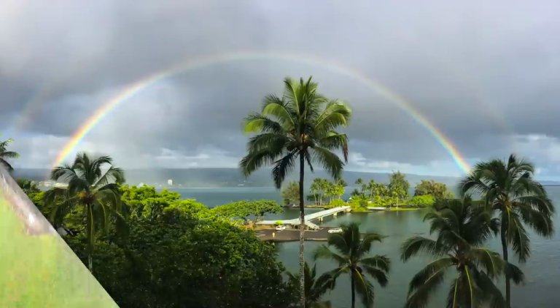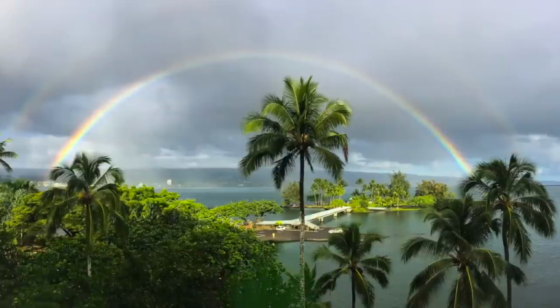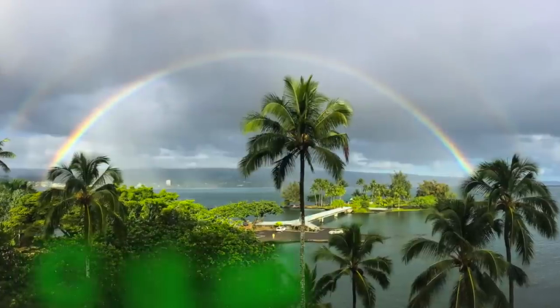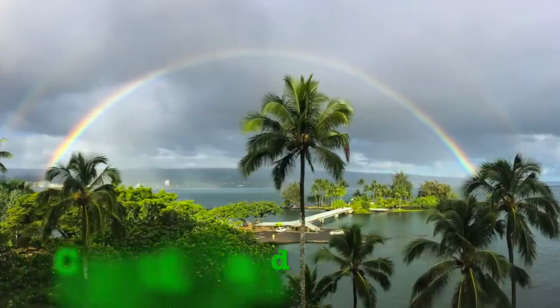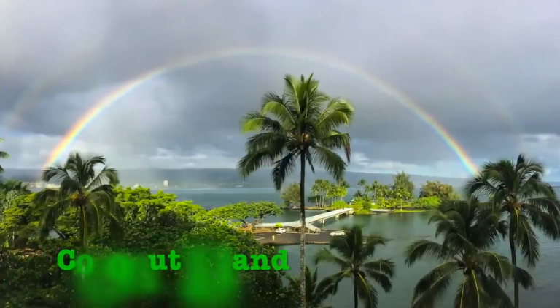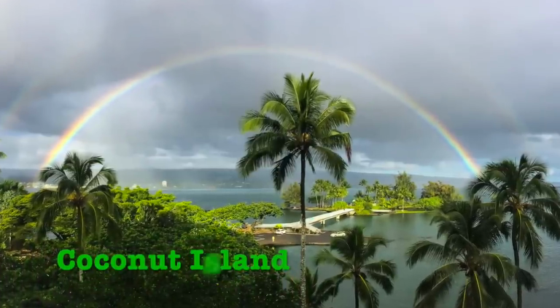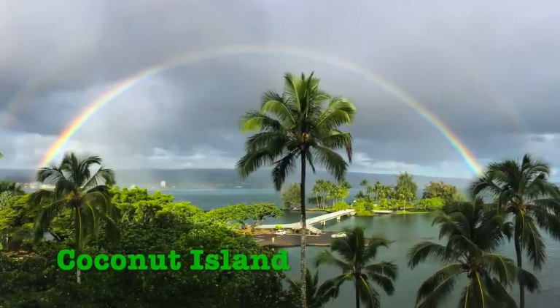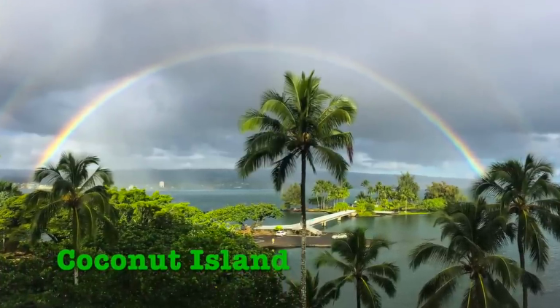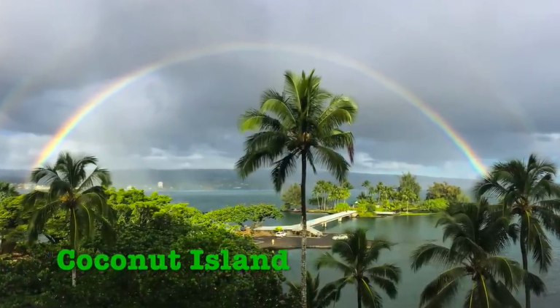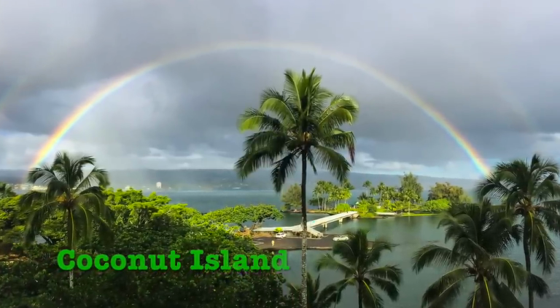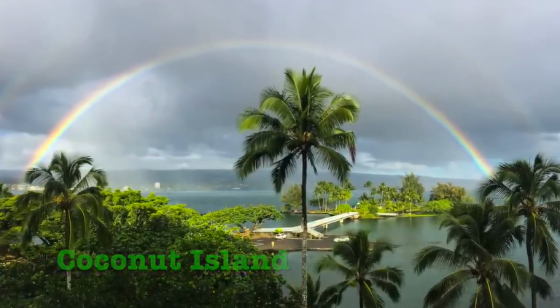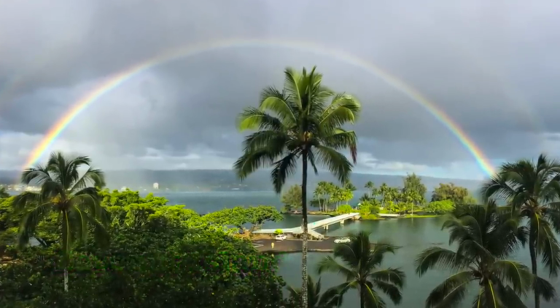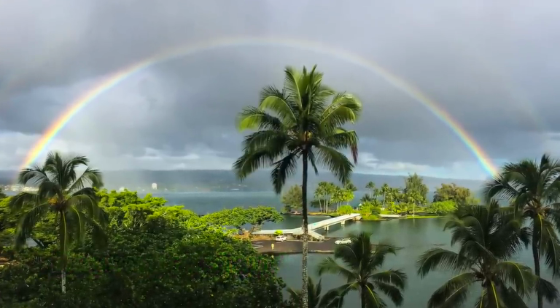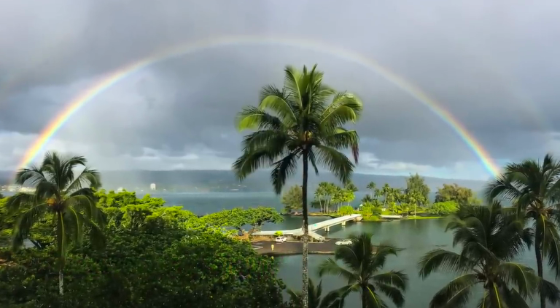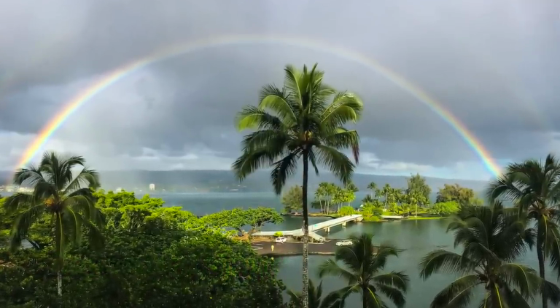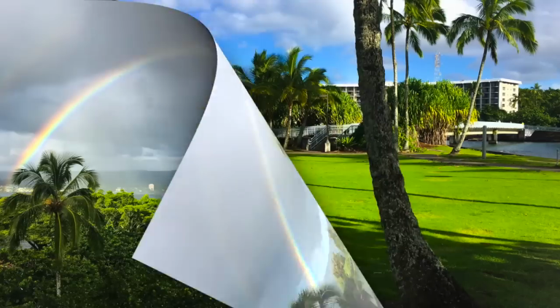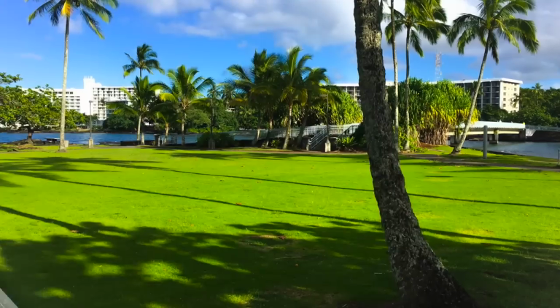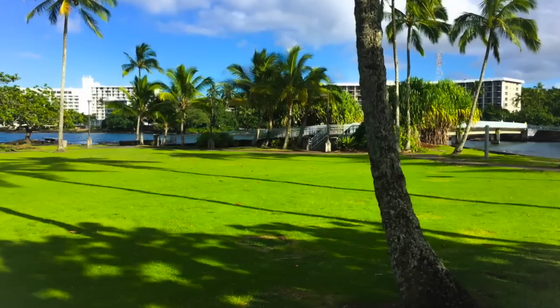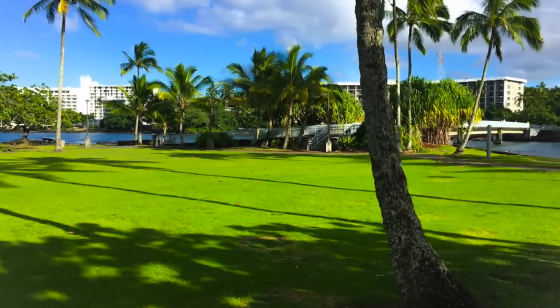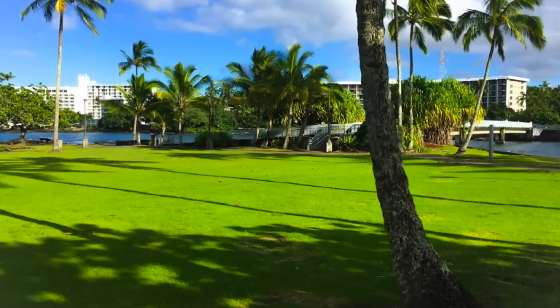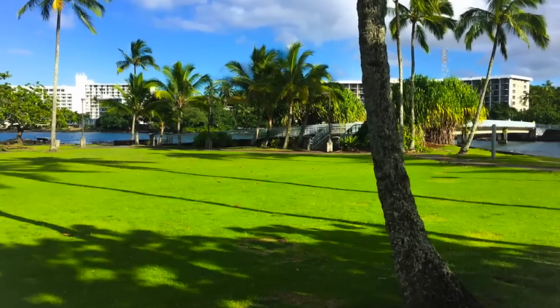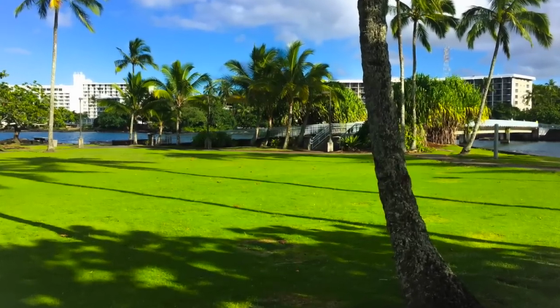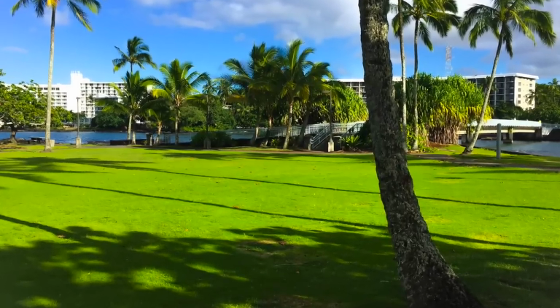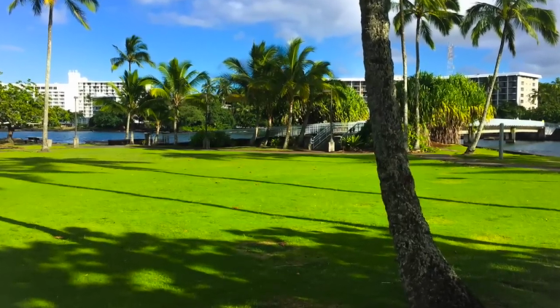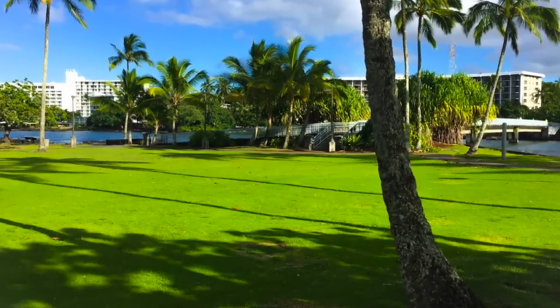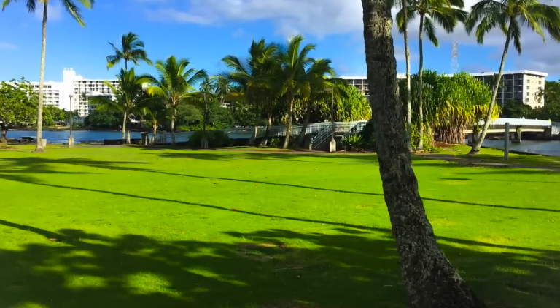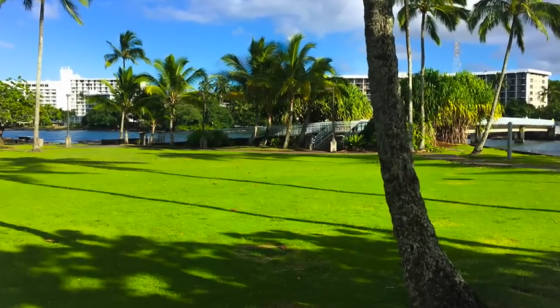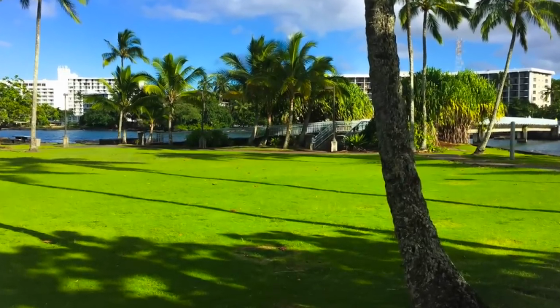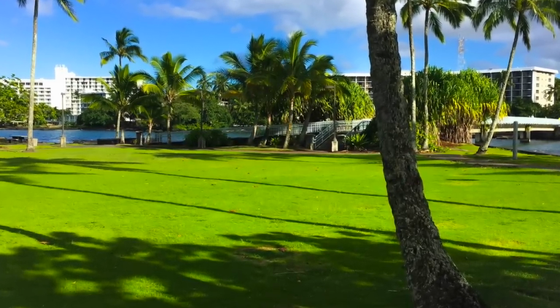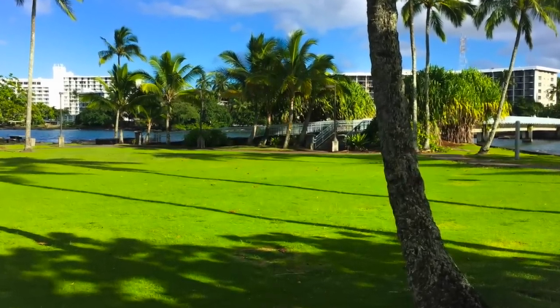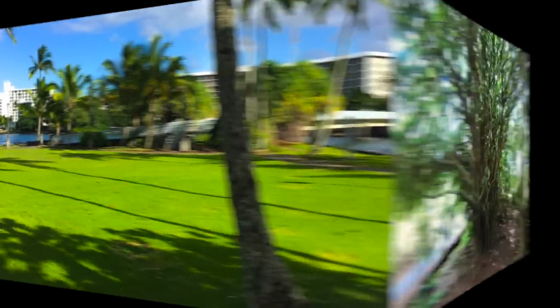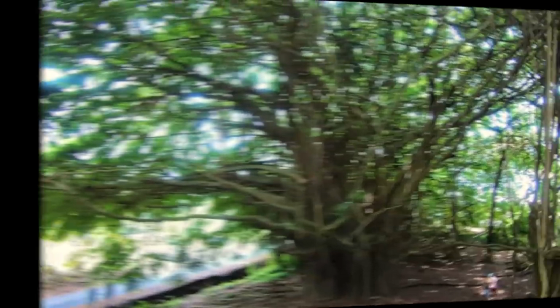This is a view from Coconut Island from our hotel room. Rainbows occur every day here because of the rain. And this photo is taken from Coconut Island back towards the hotel.